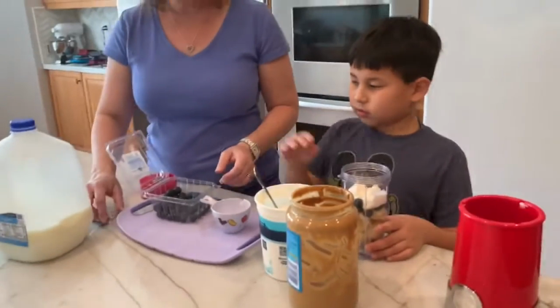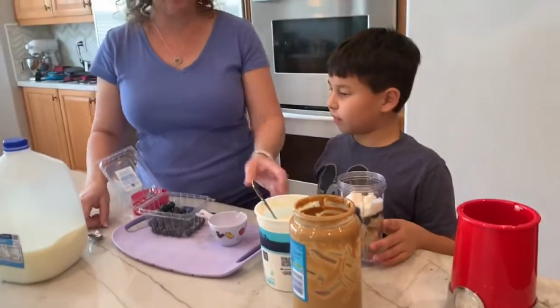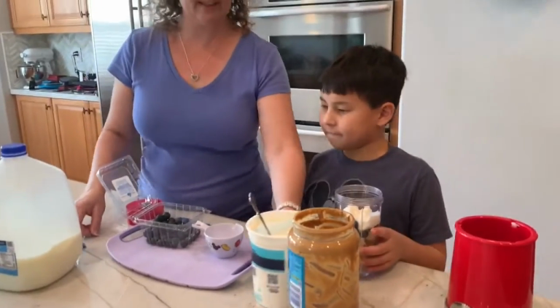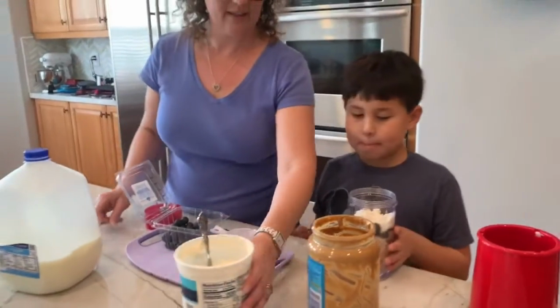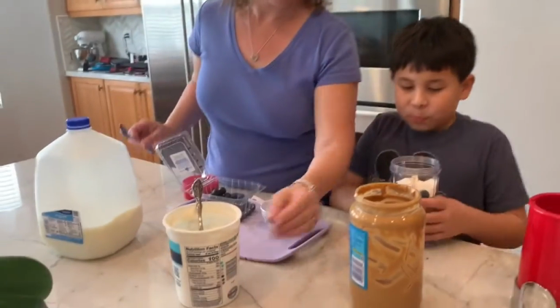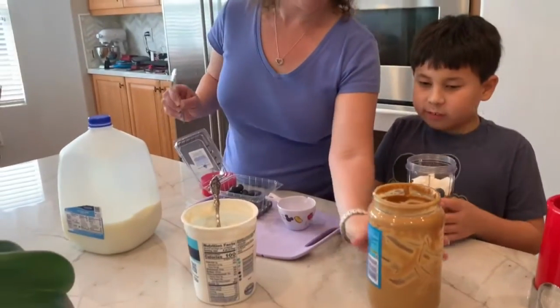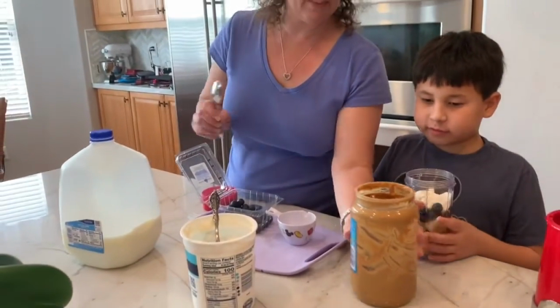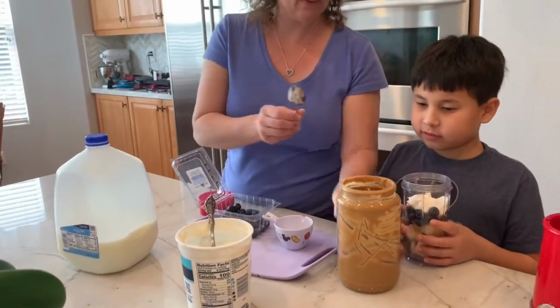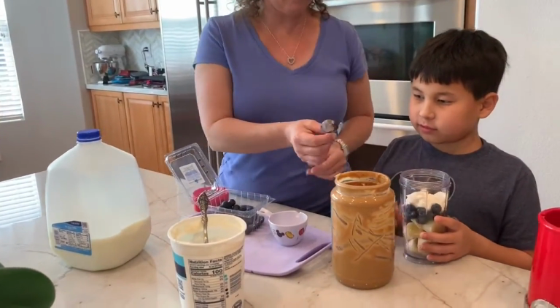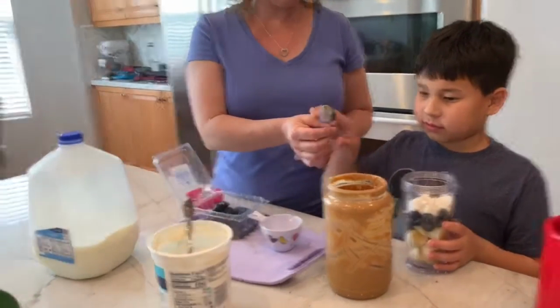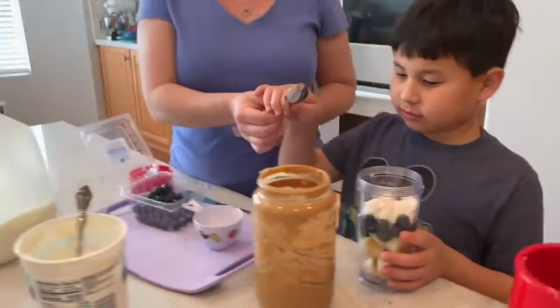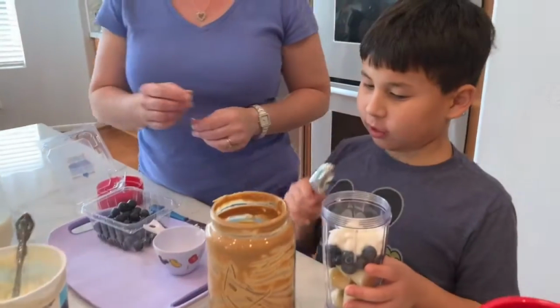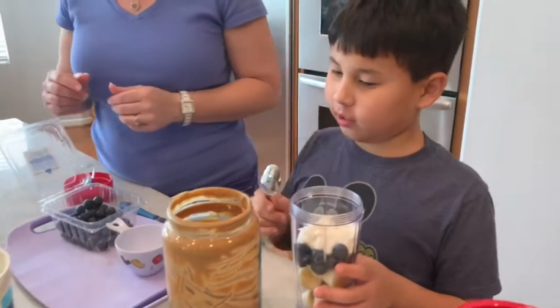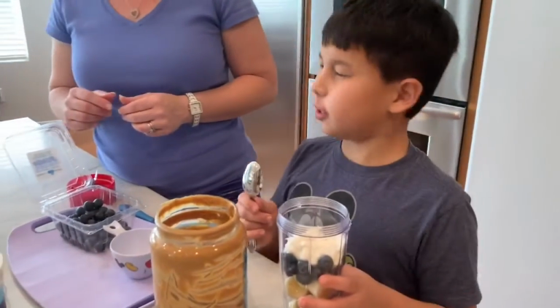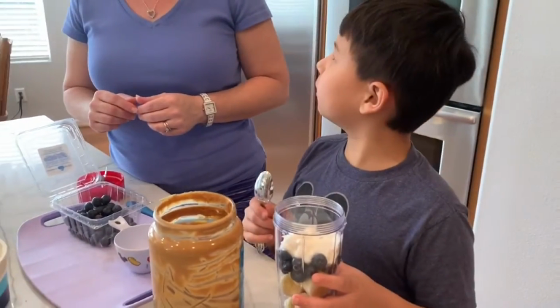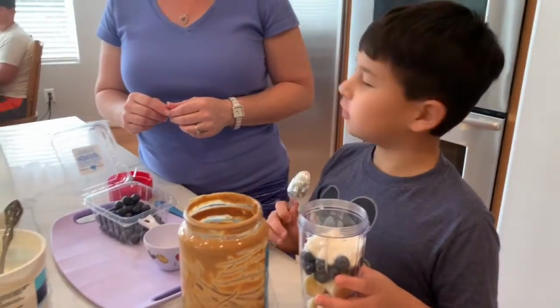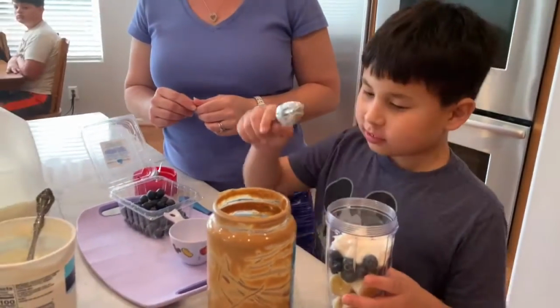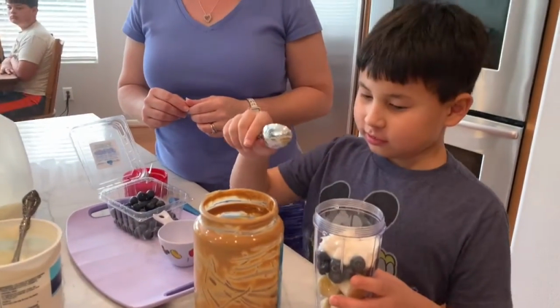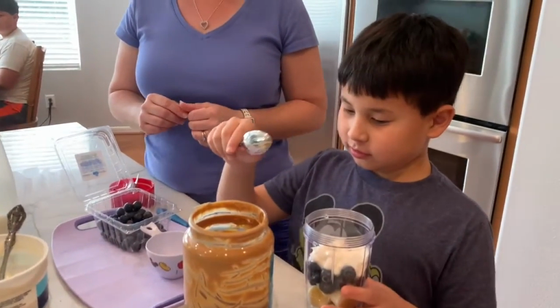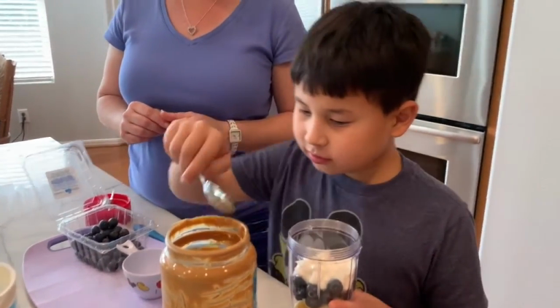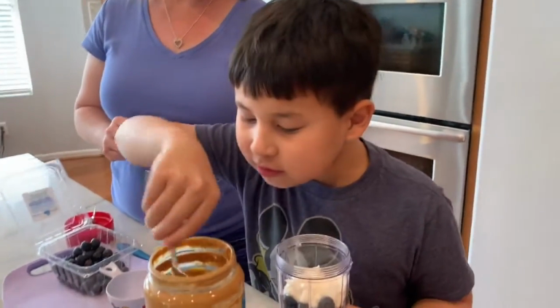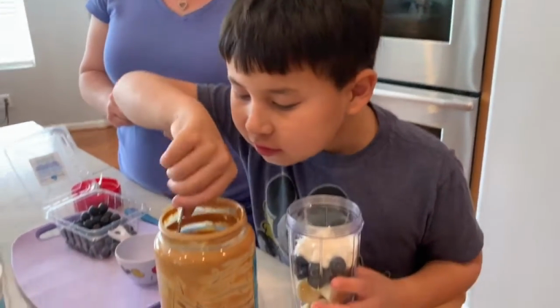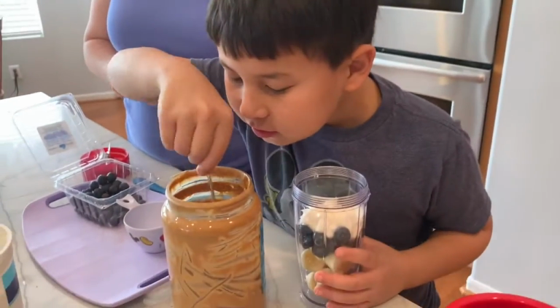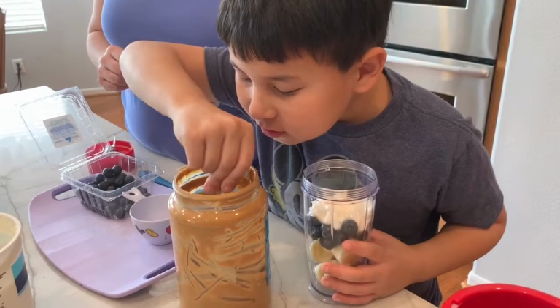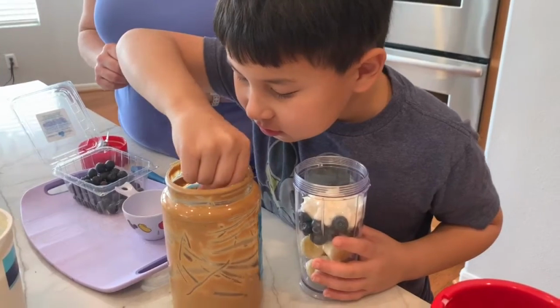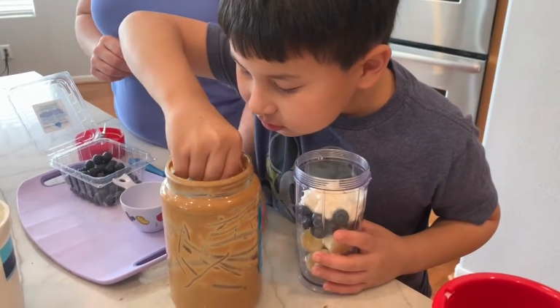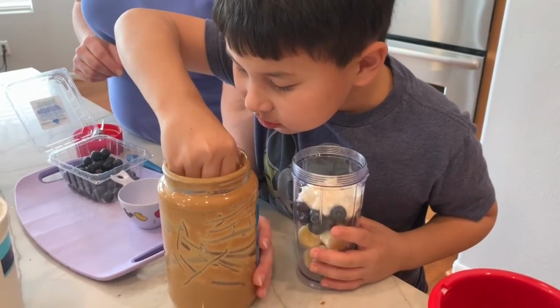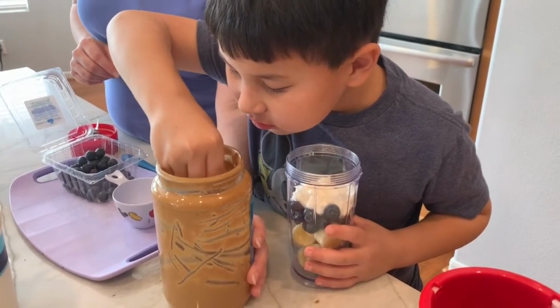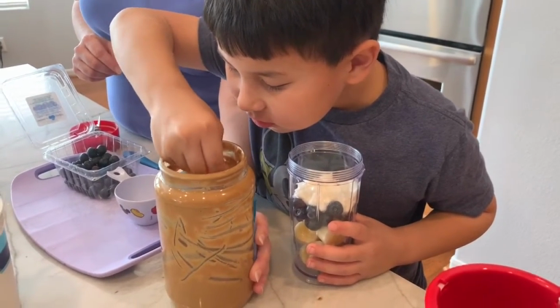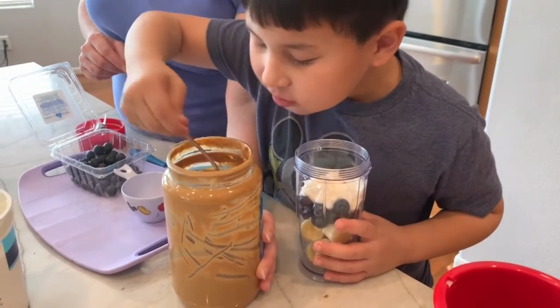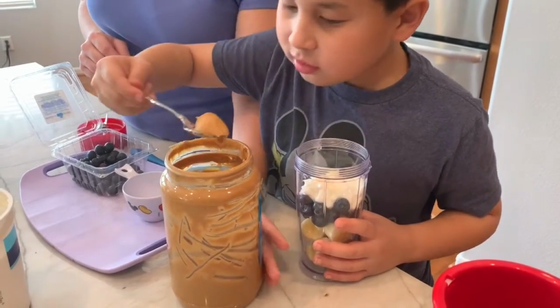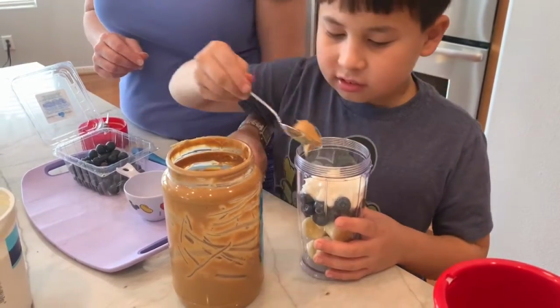How many spoons of peanut butter would you like to put in? I don't like peanut butter. Okay, put one in then.